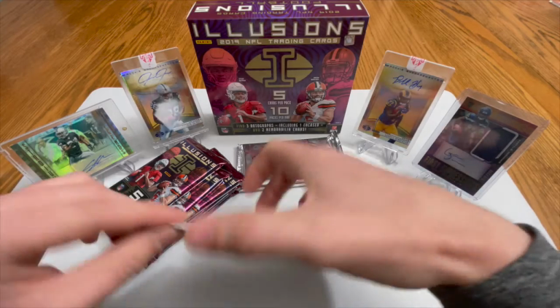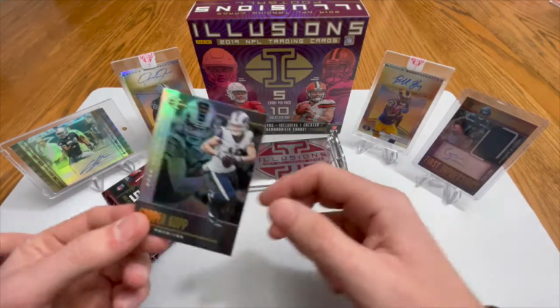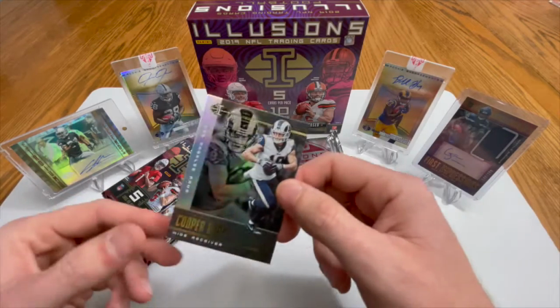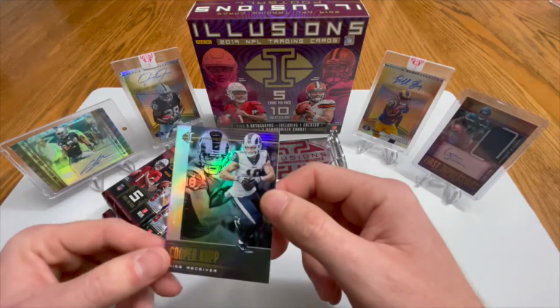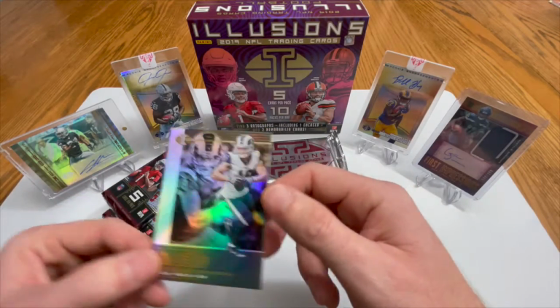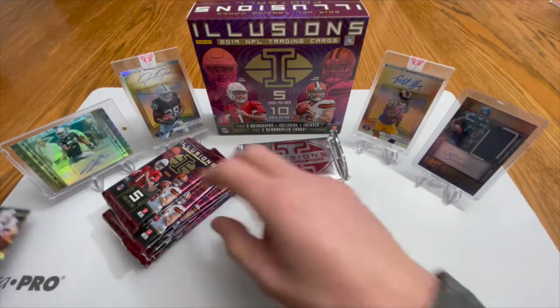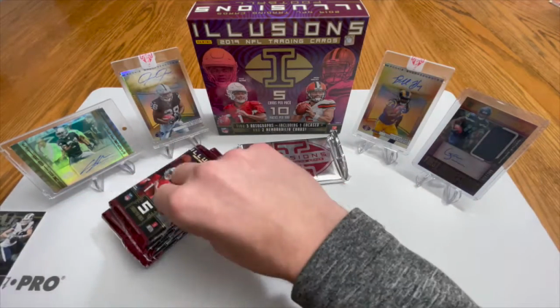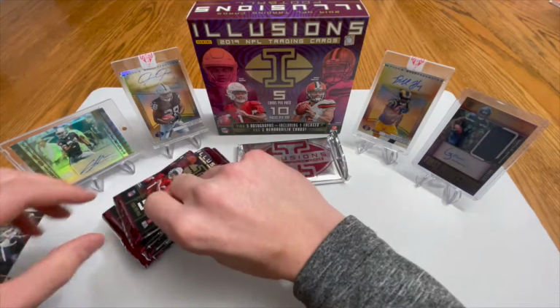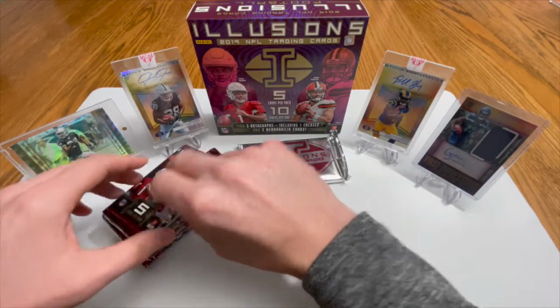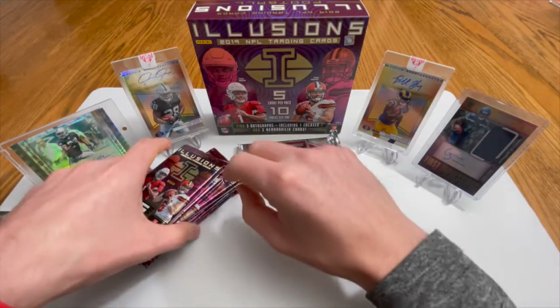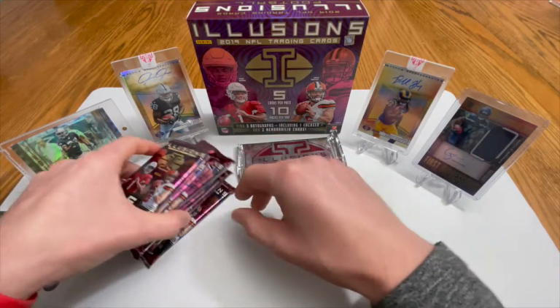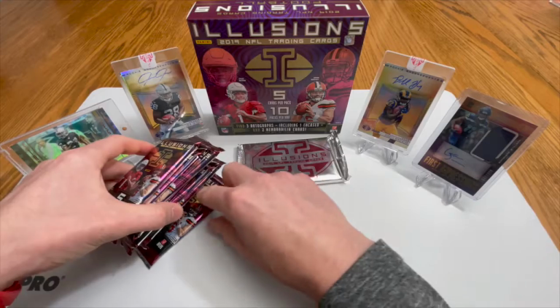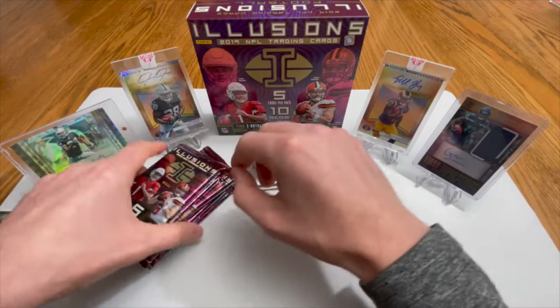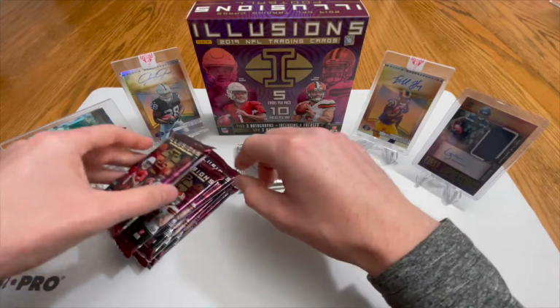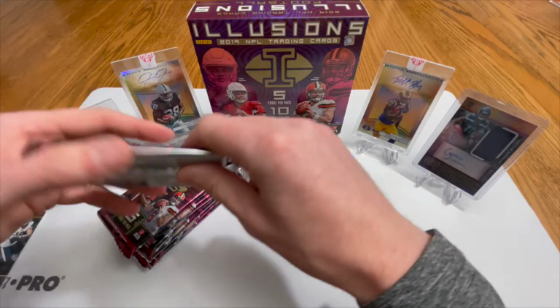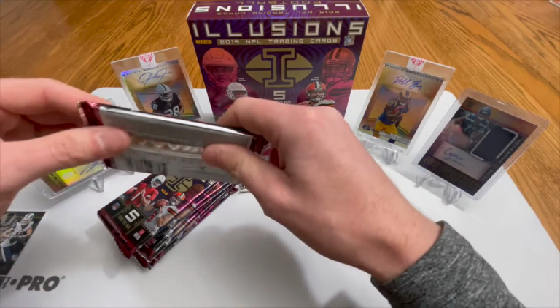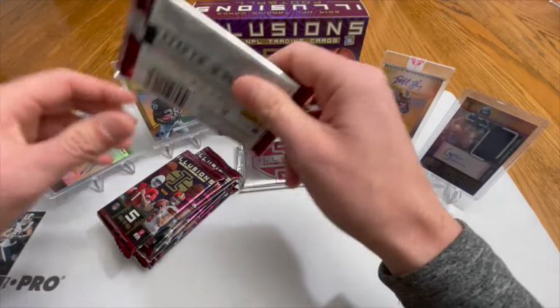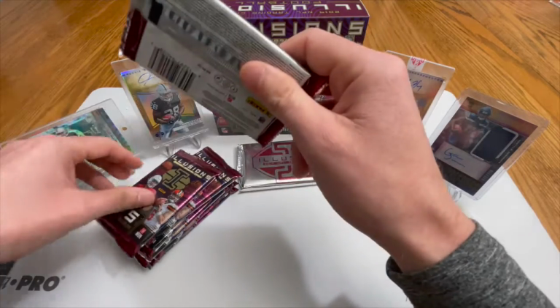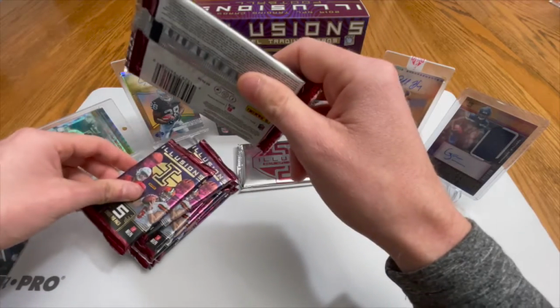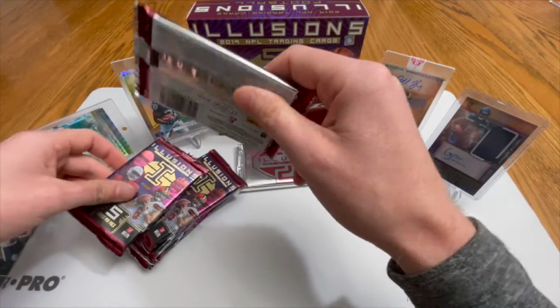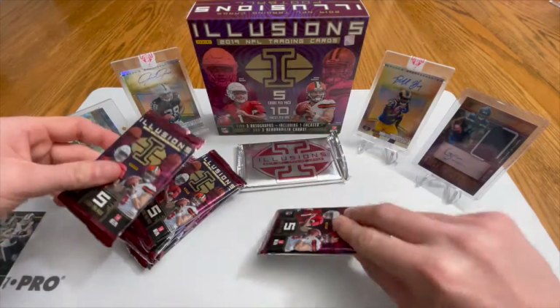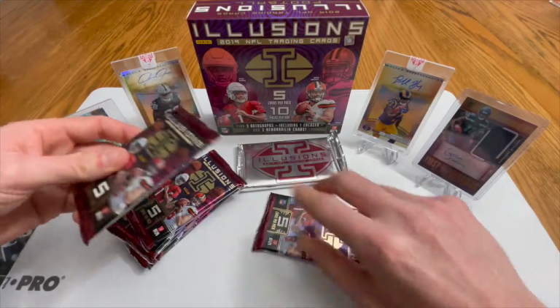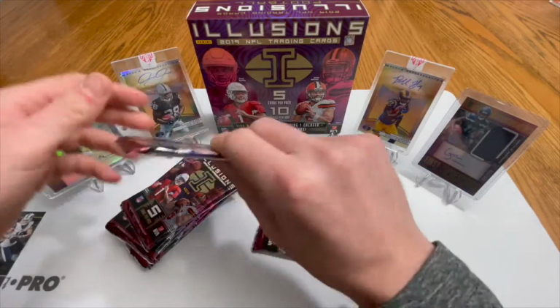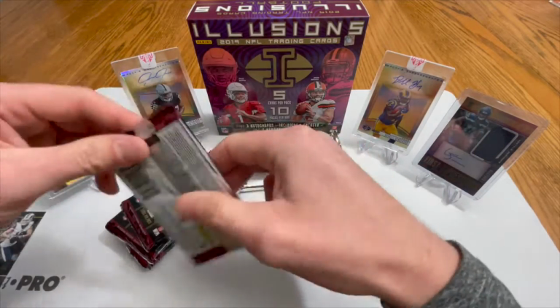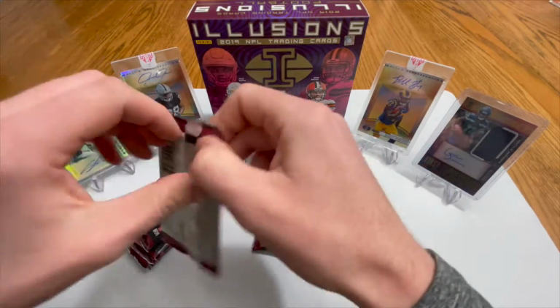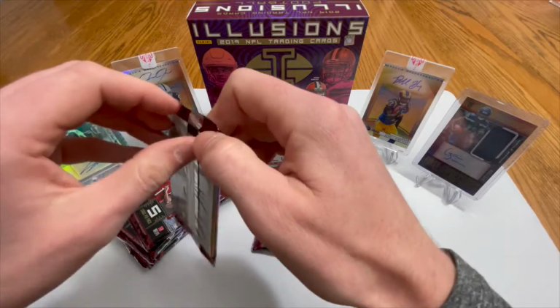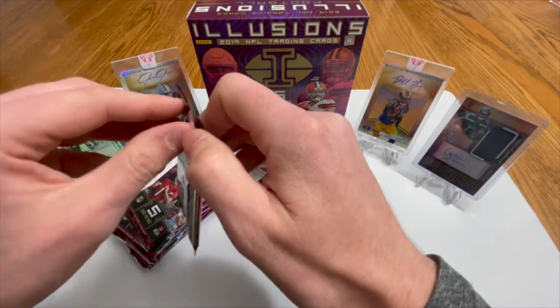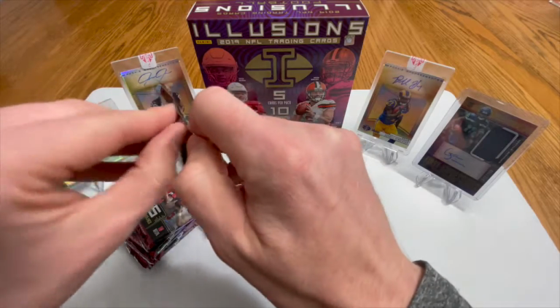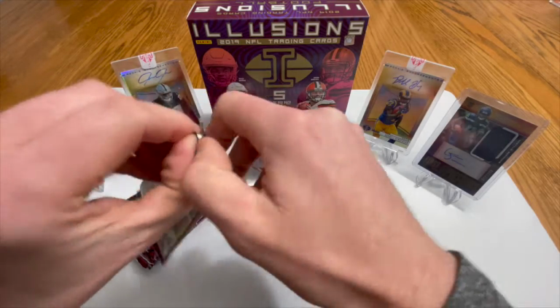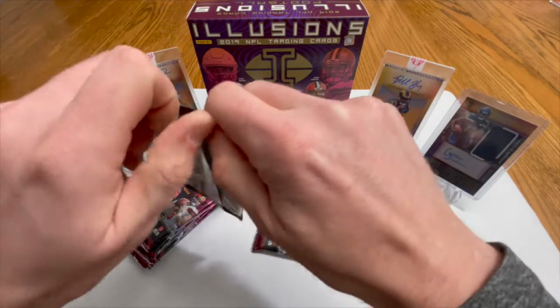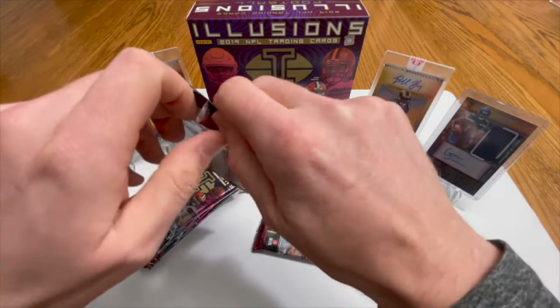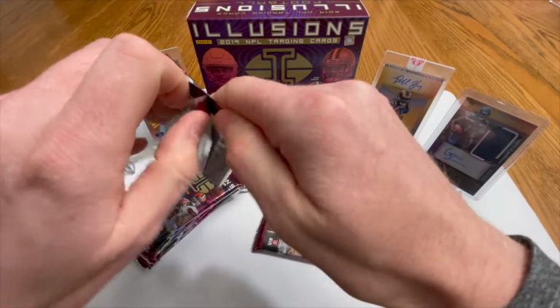And then Cooper Cup mates. Man, it had me excited there — I saw the Cardinal for a second. Another thick pack; this one doesn't seem so thick. We're gonna save the thick one in case that's the RPA.